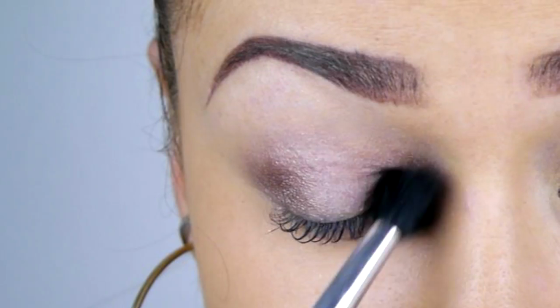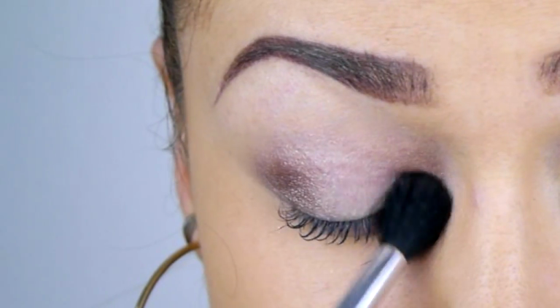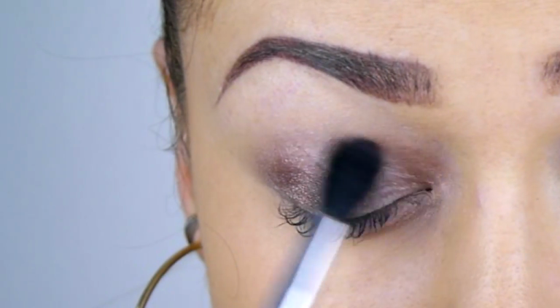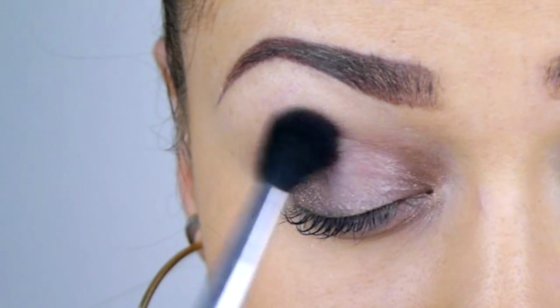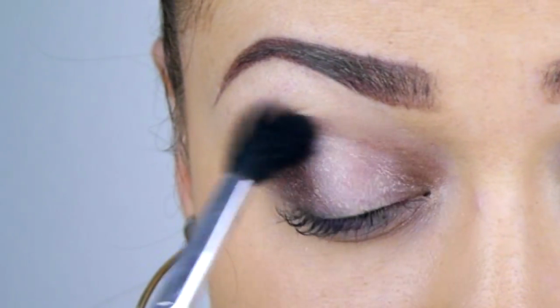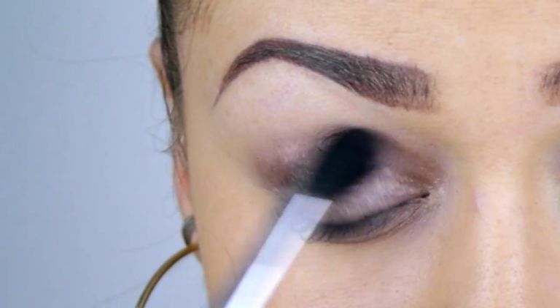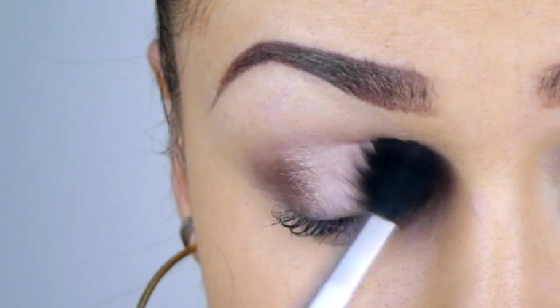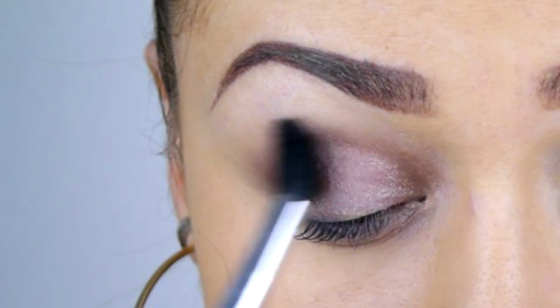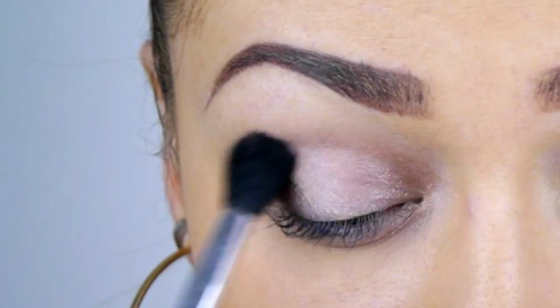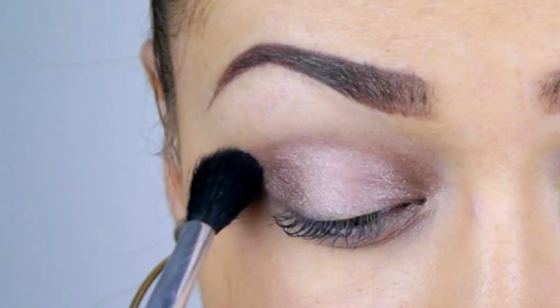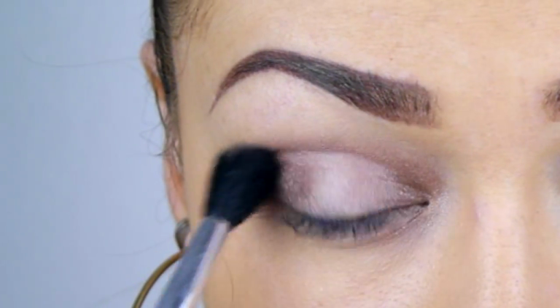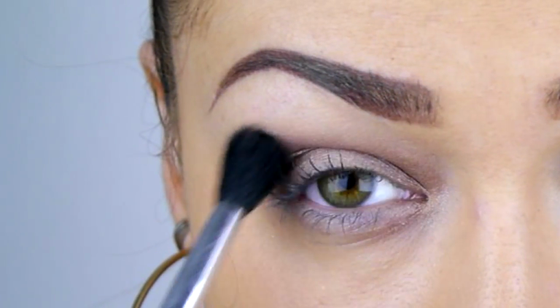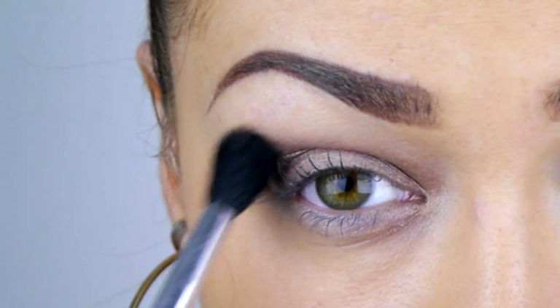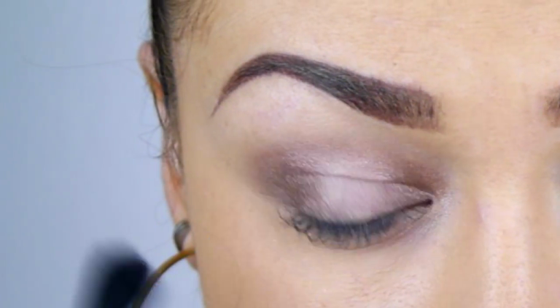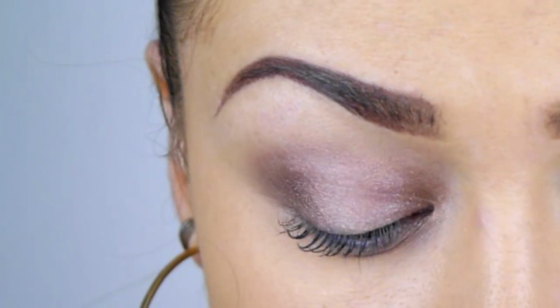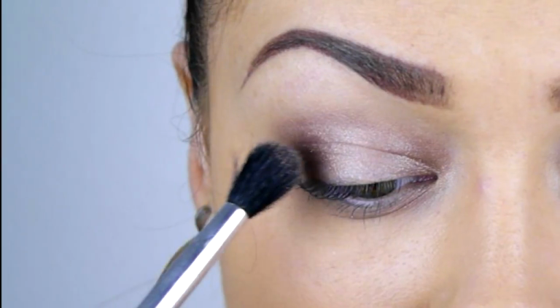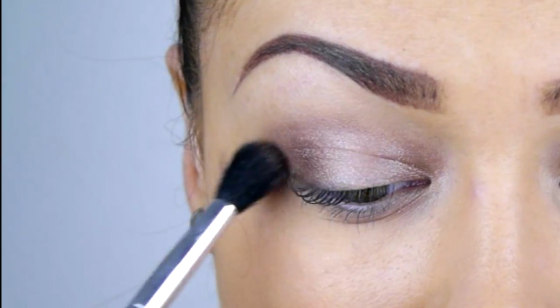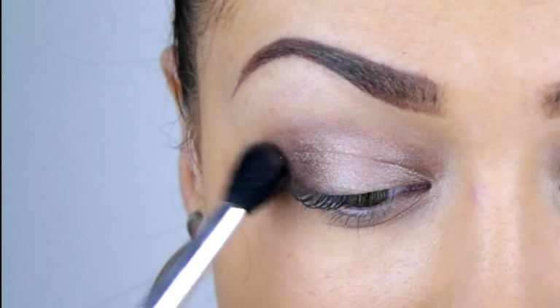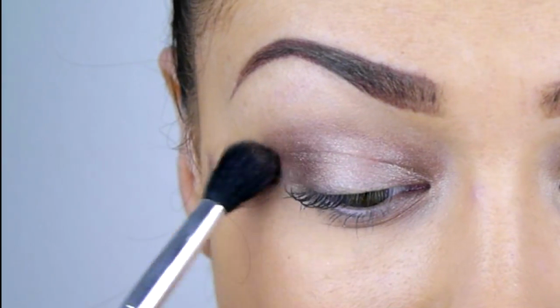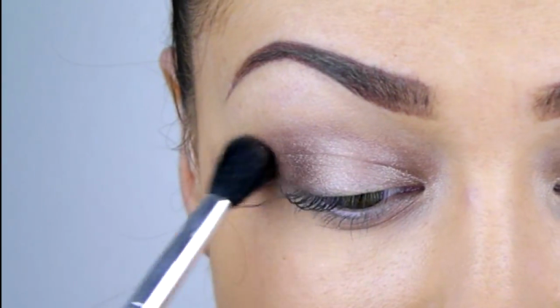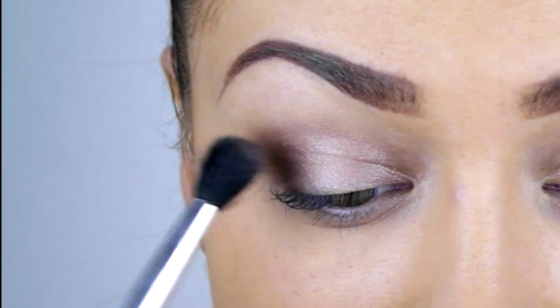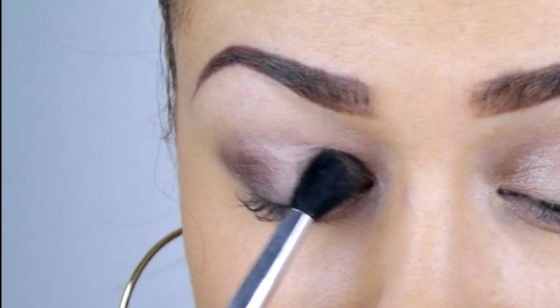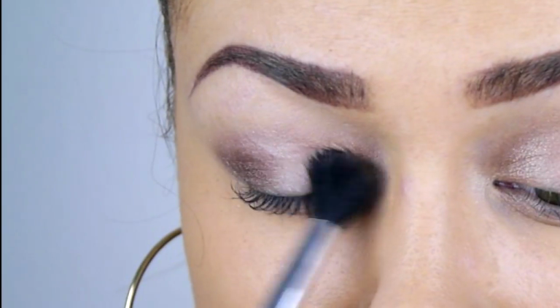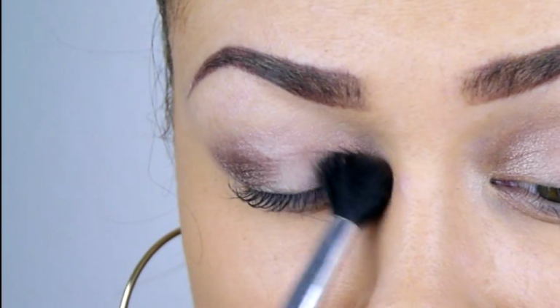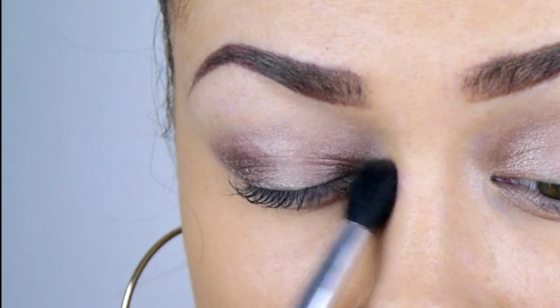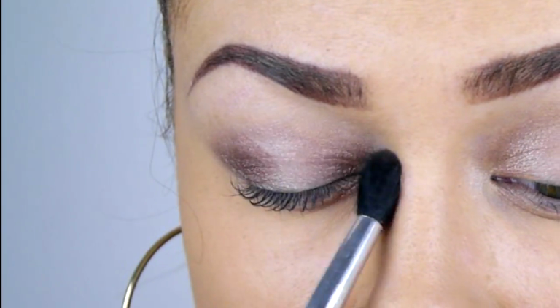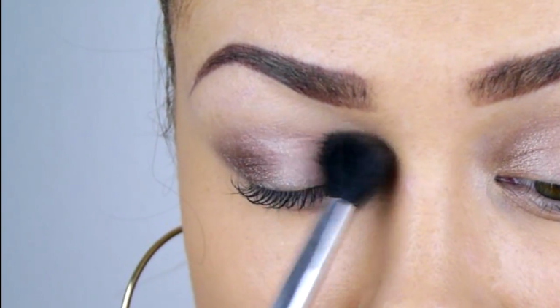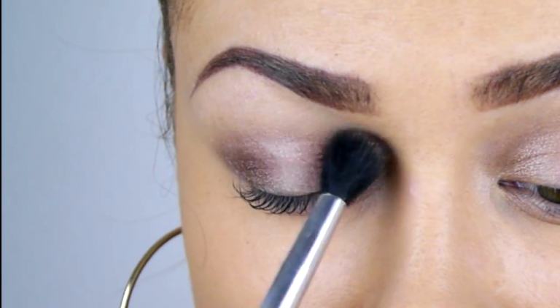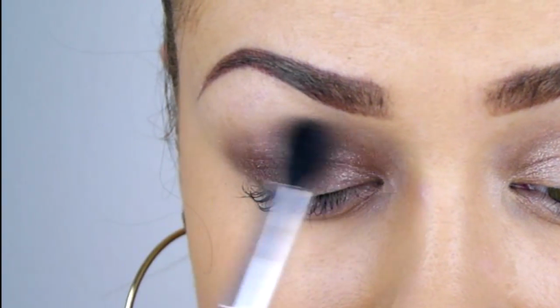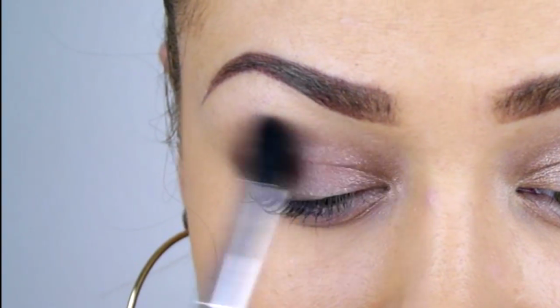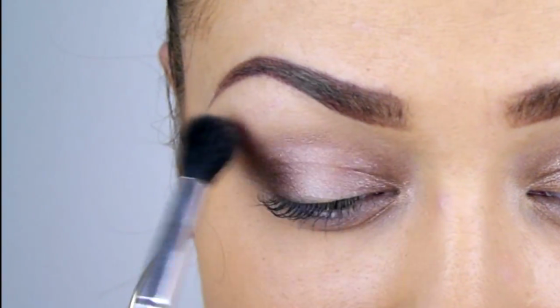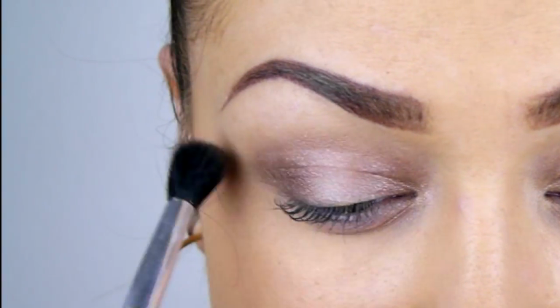I'm using golden earth eyeshadow with a fluffy brush. I'm then blending that into the crease a little.